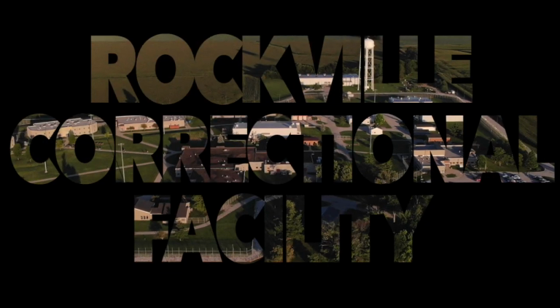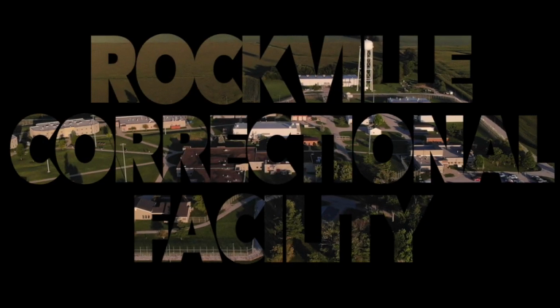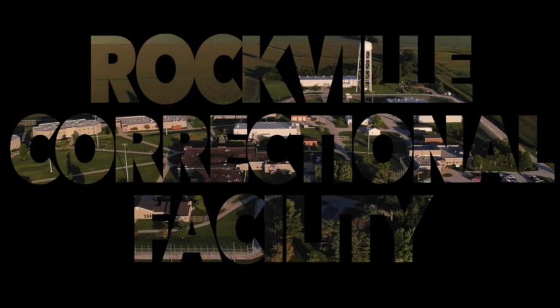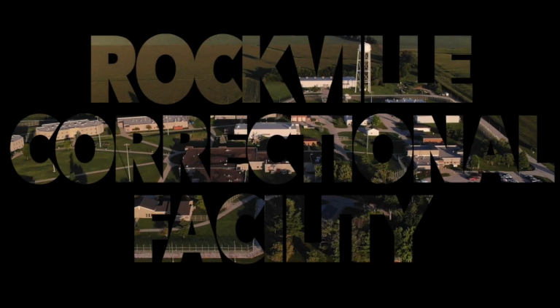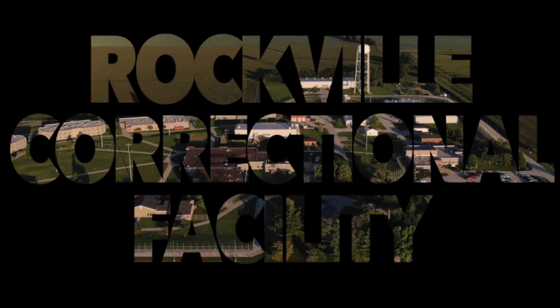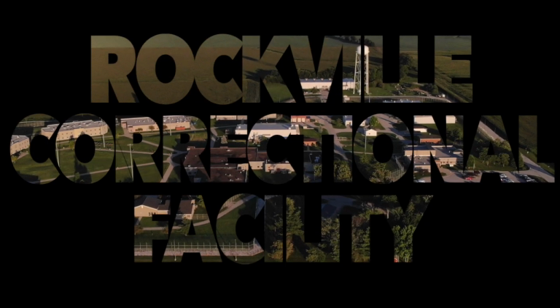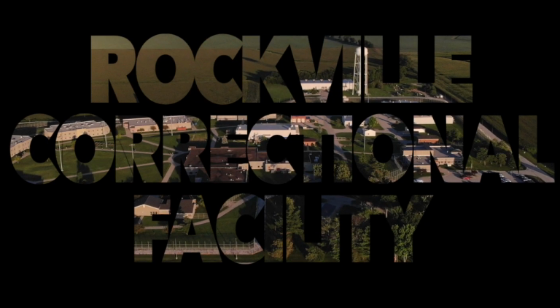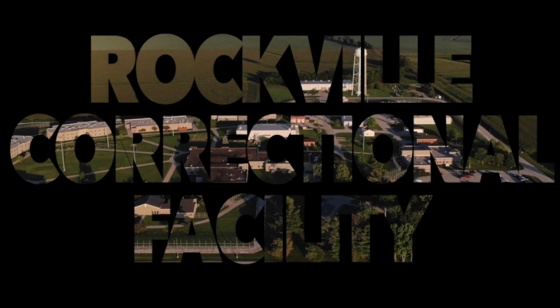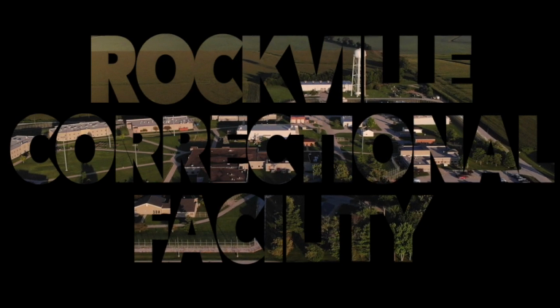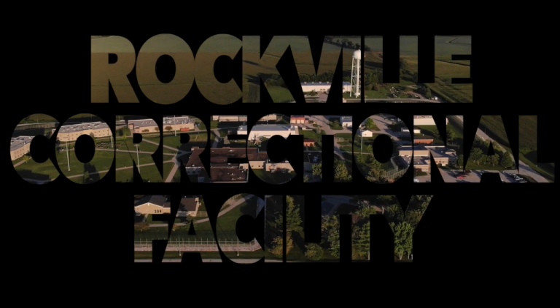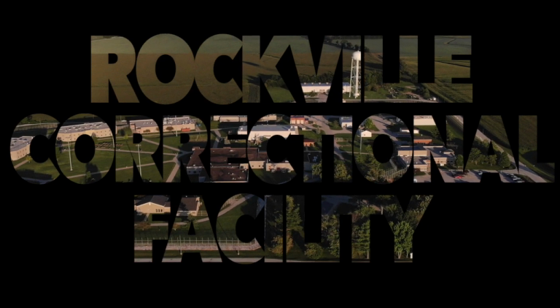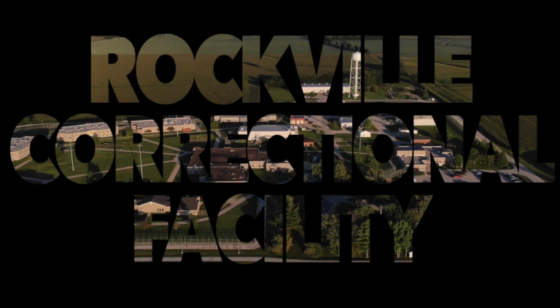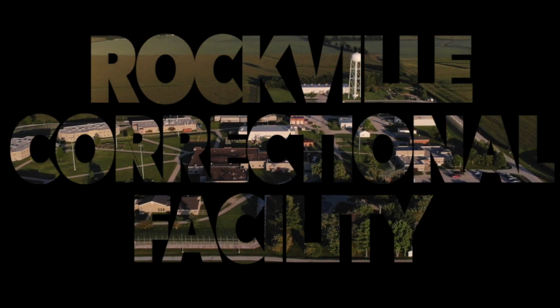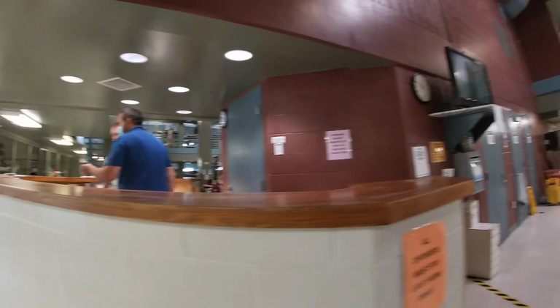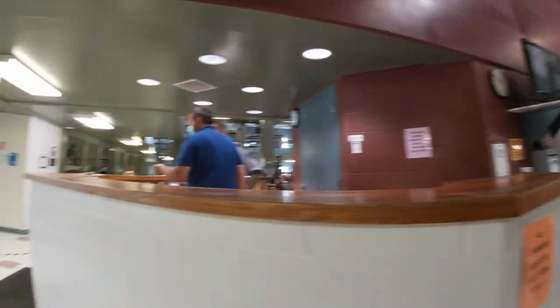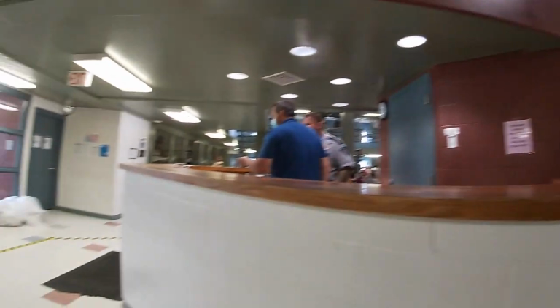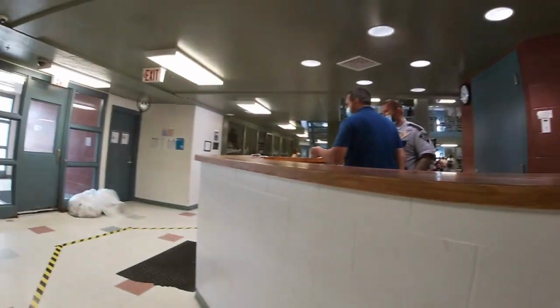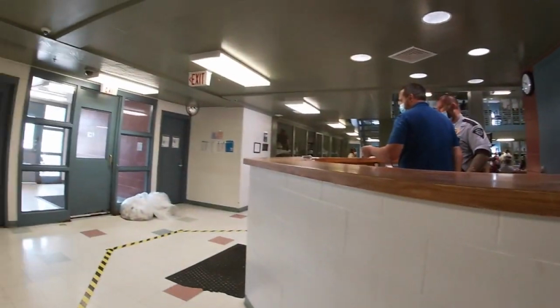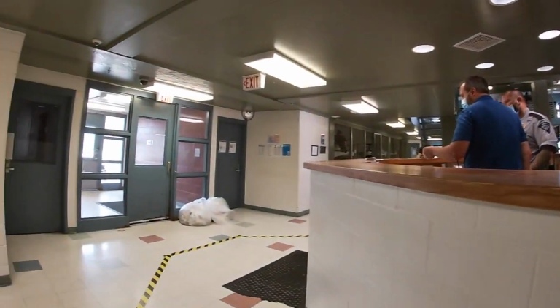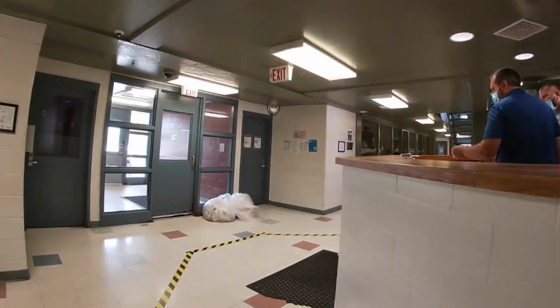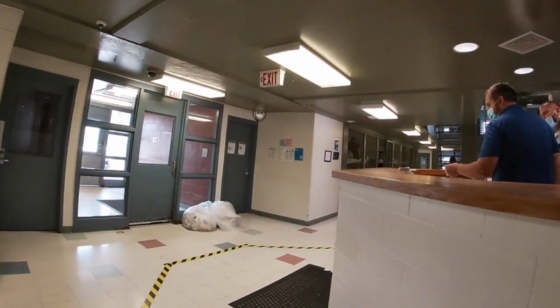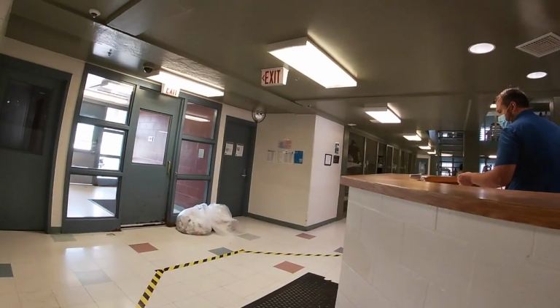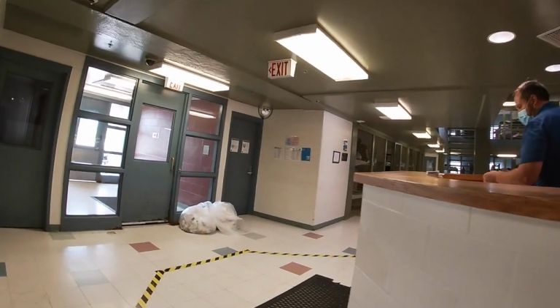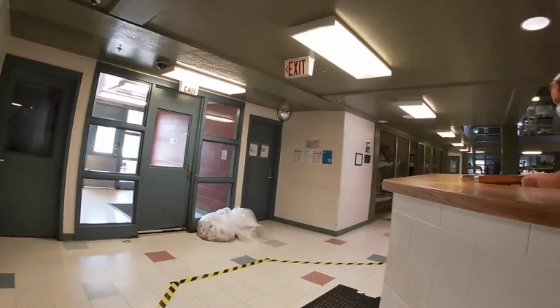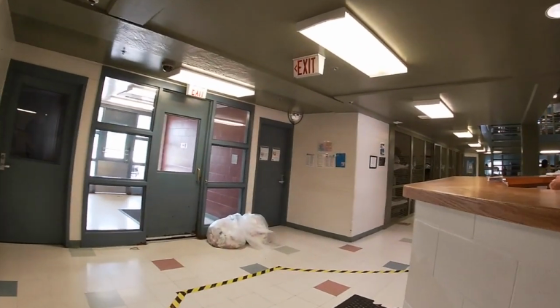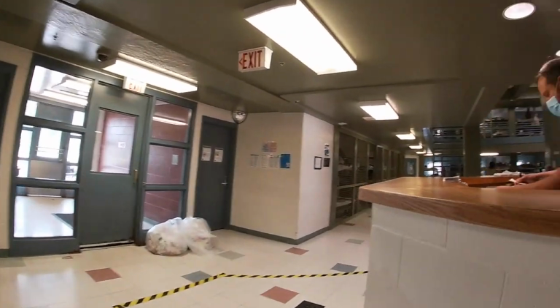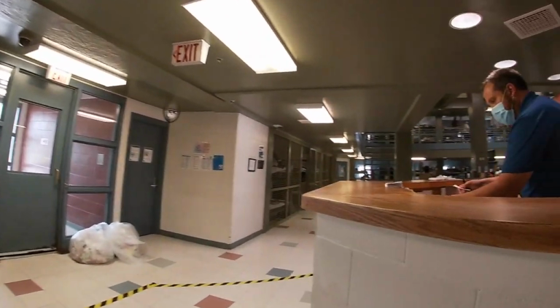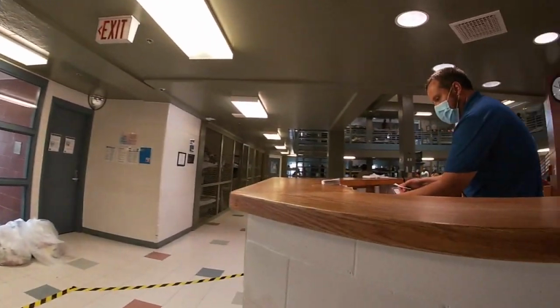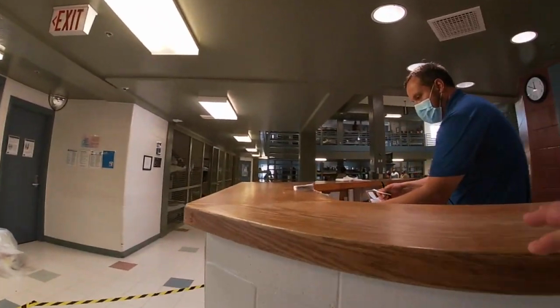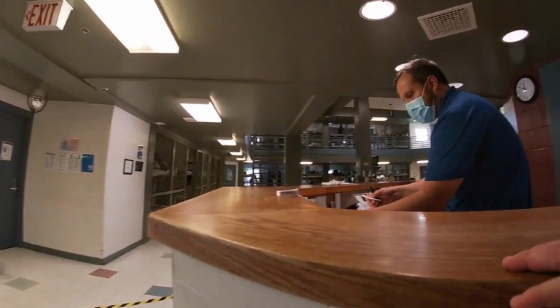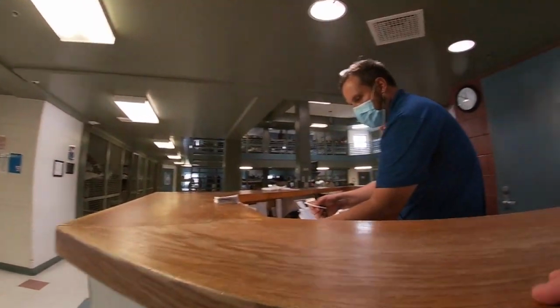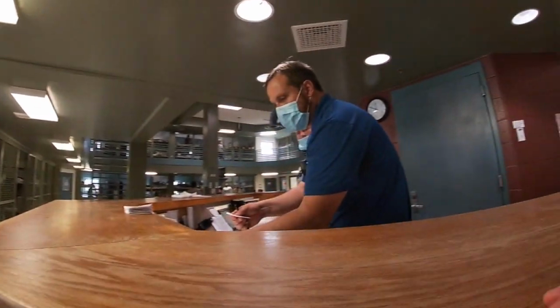Let's take a look inside Rockville Correctional Facility. You'll see the point of view of Officer Earls. Today he's training a new officer.